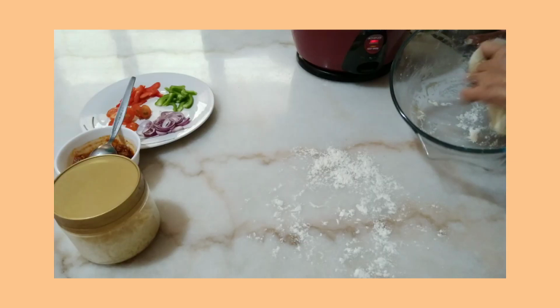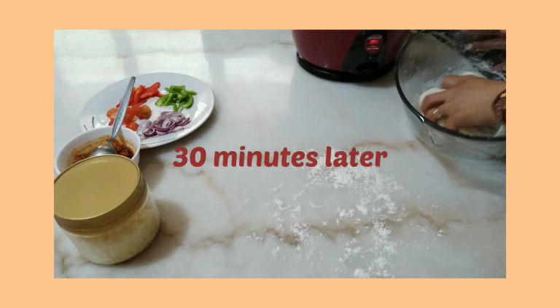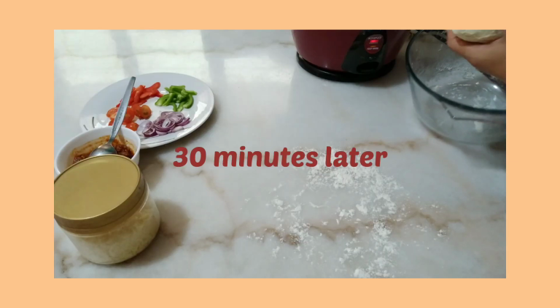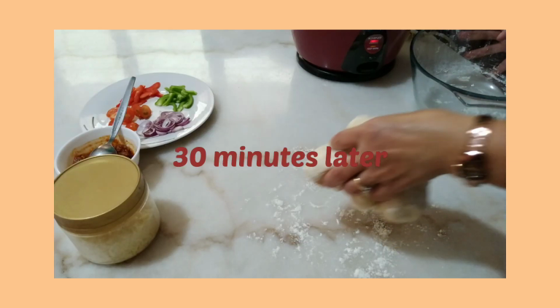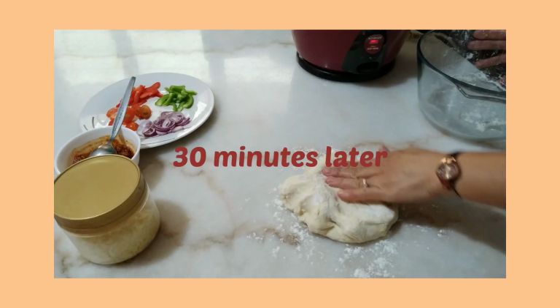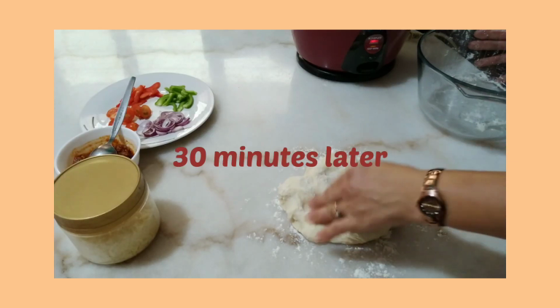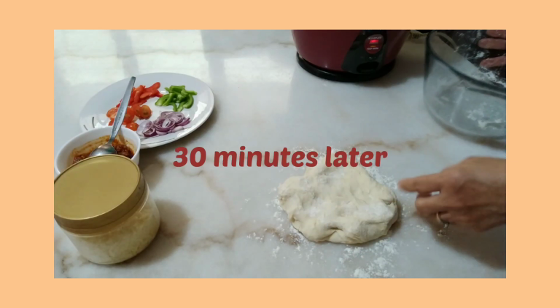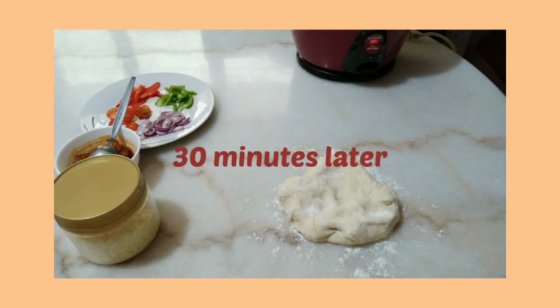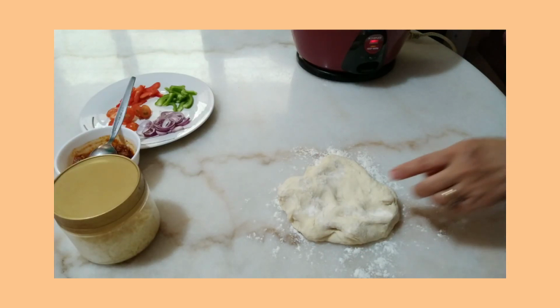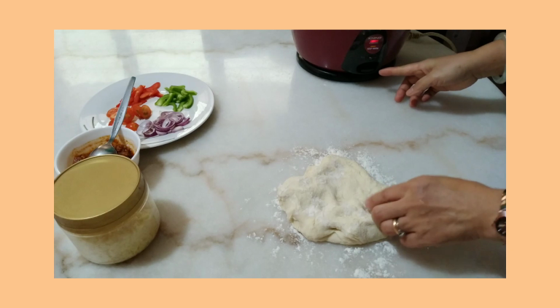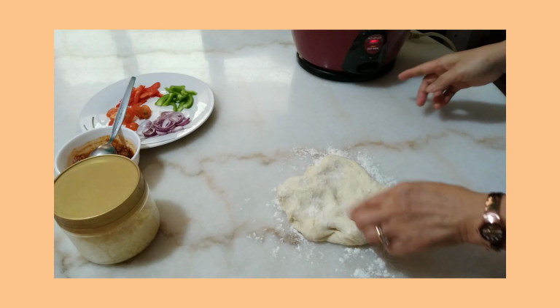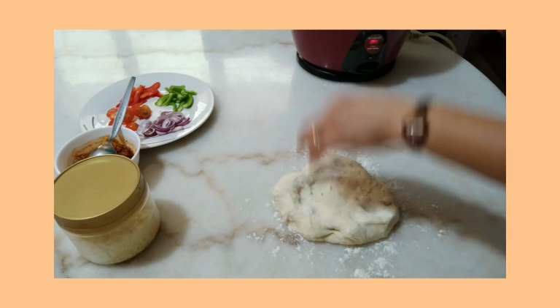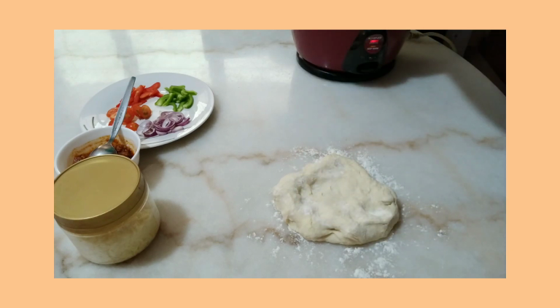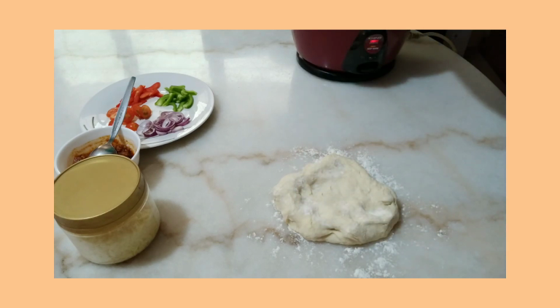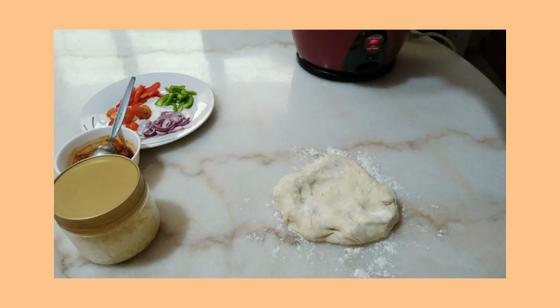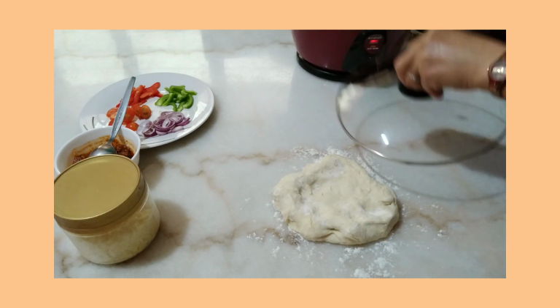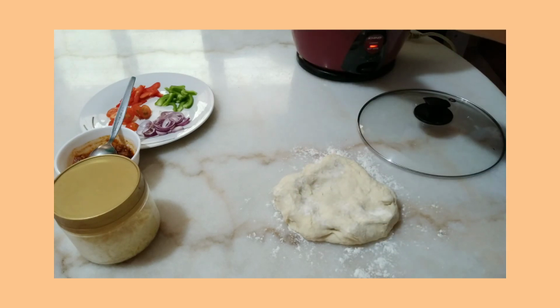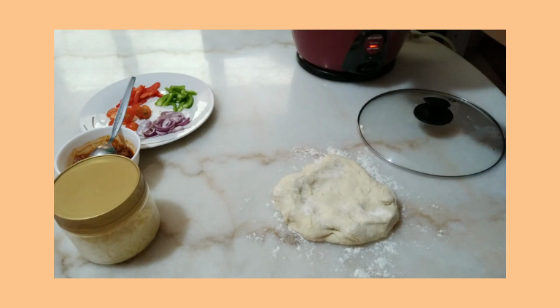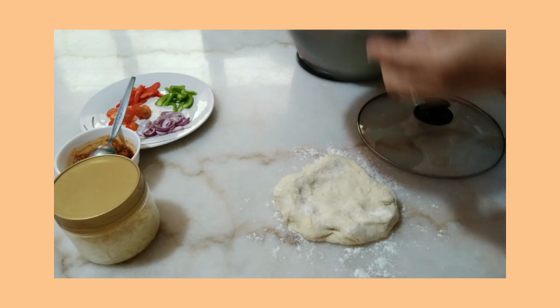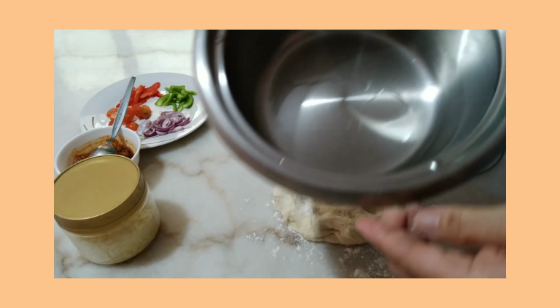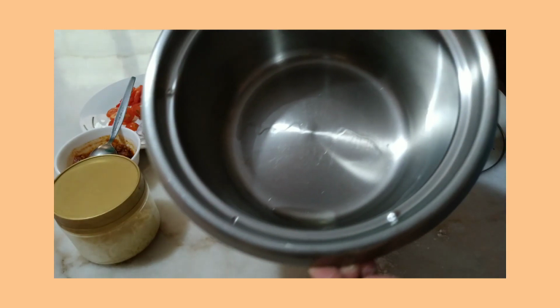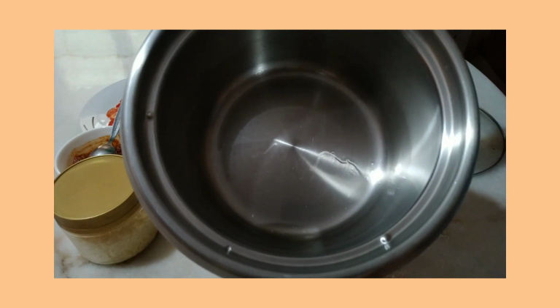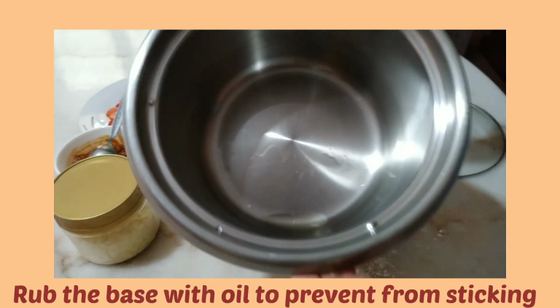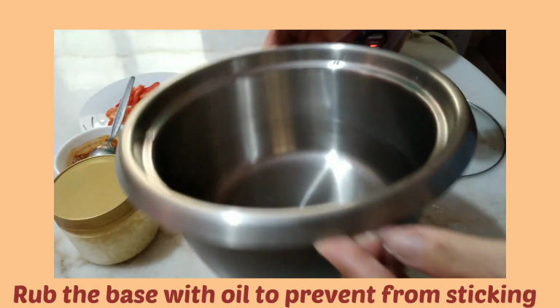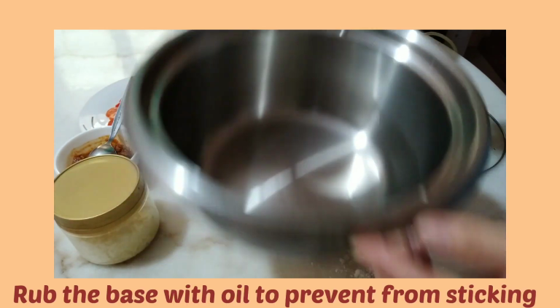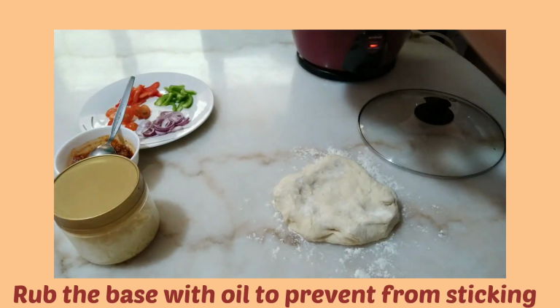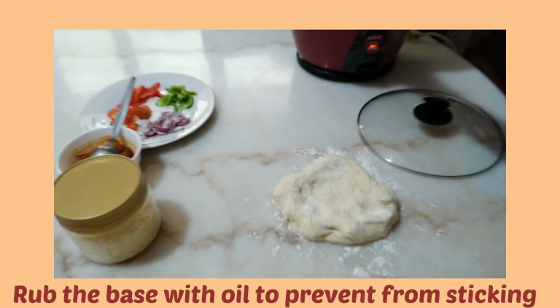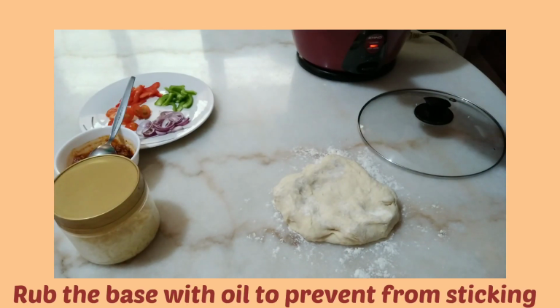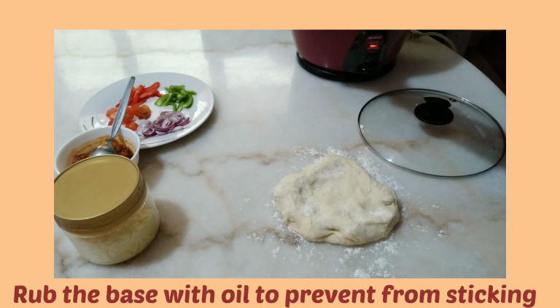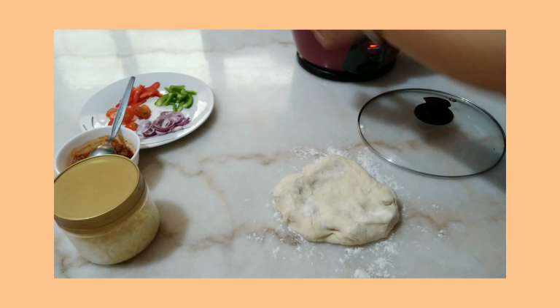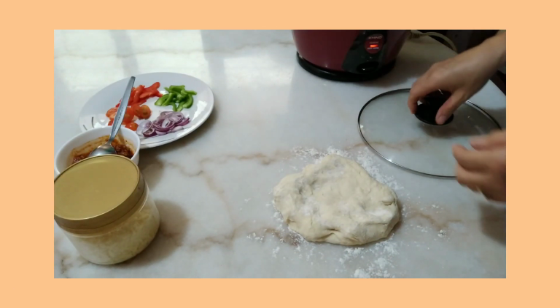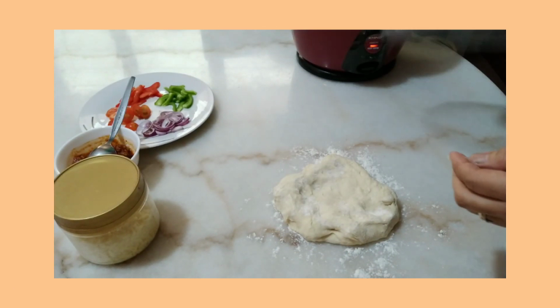So guys, now our dough is ready. Before we make our pizza, make sure that our rice cooker is covered with oil, and now I'm heating it up to get ready for the pizza.